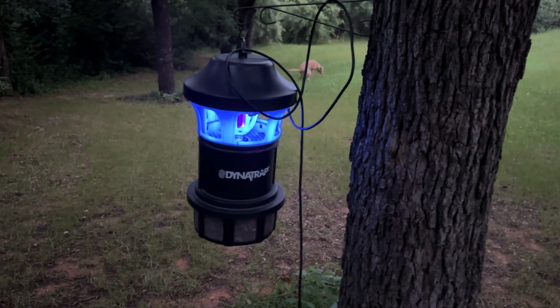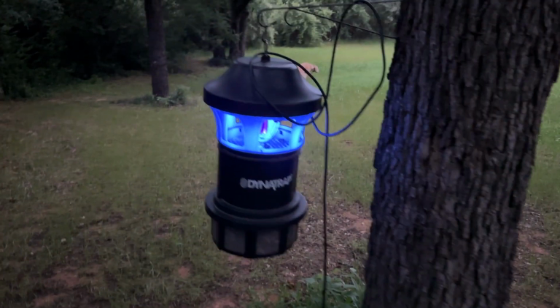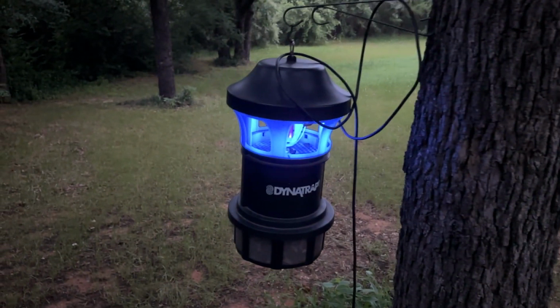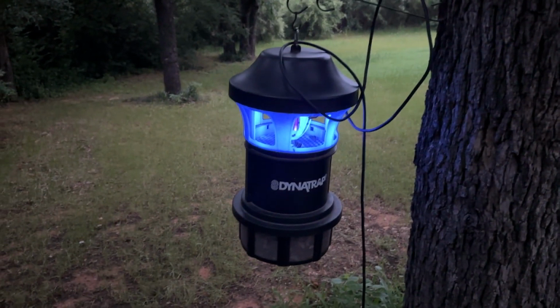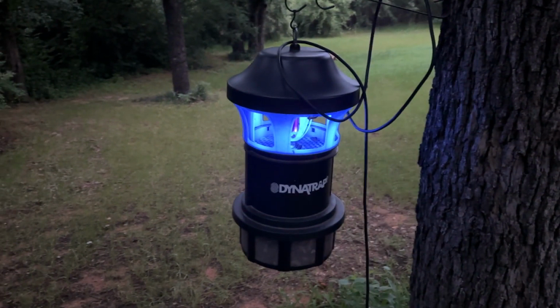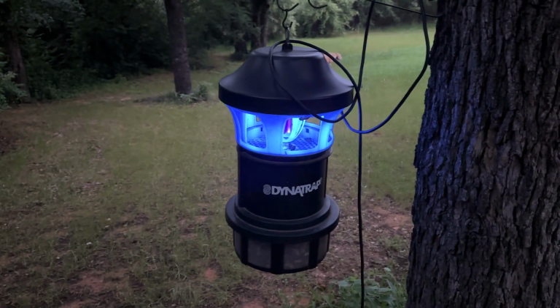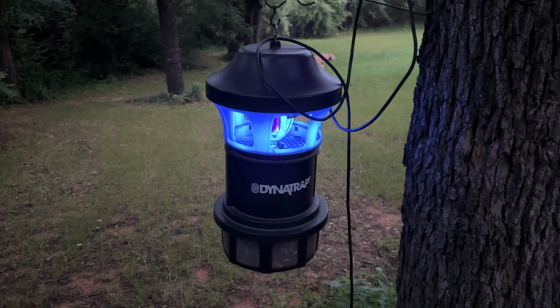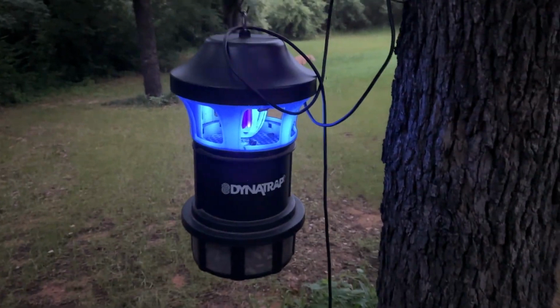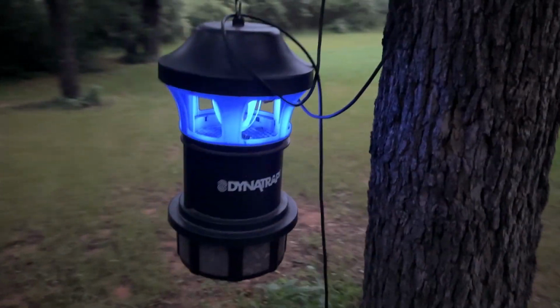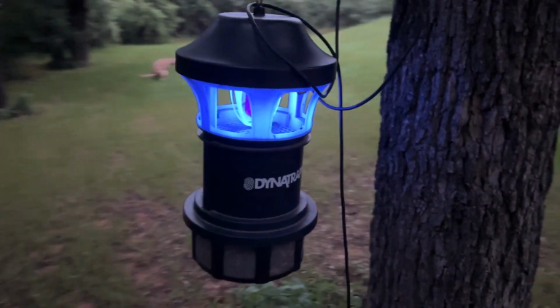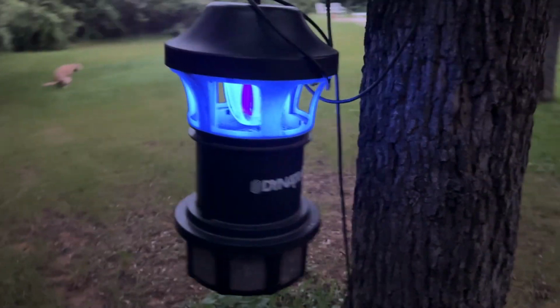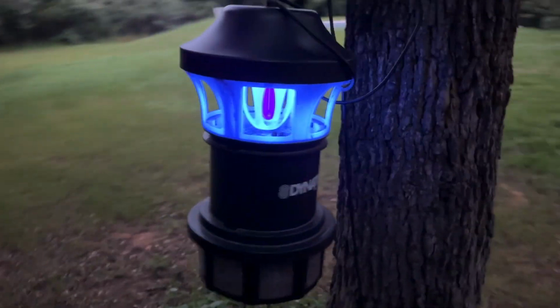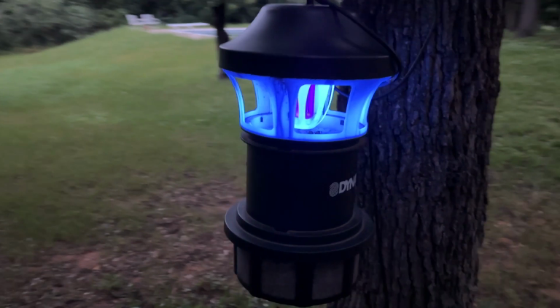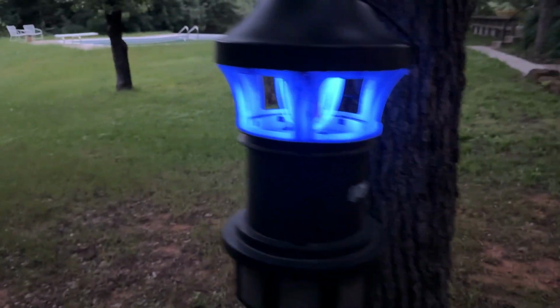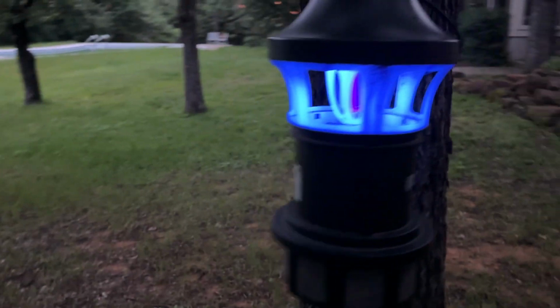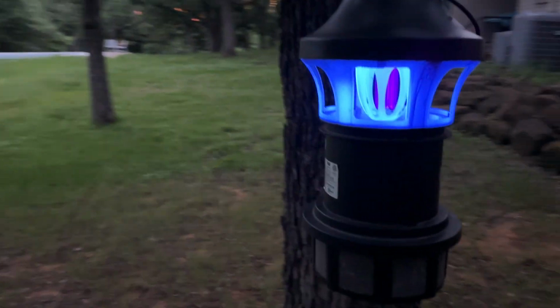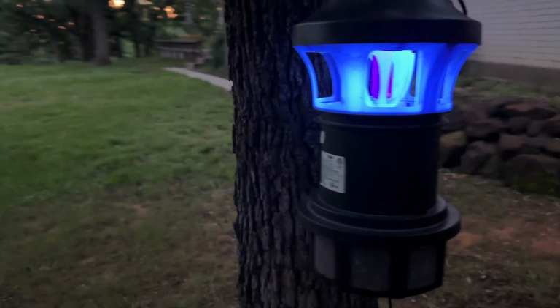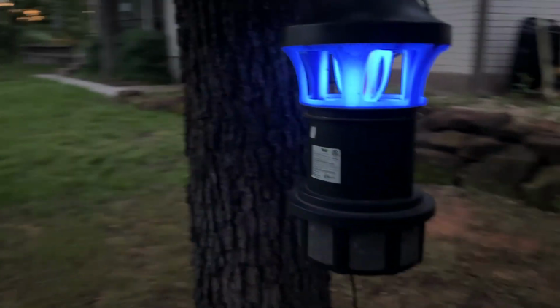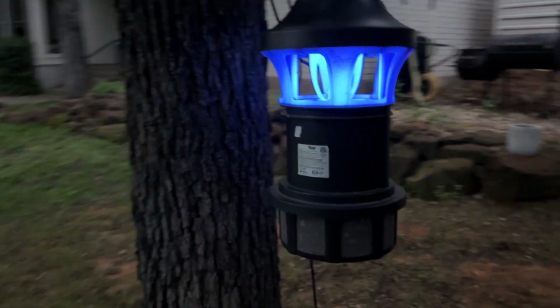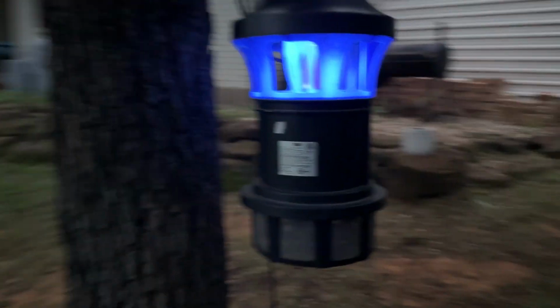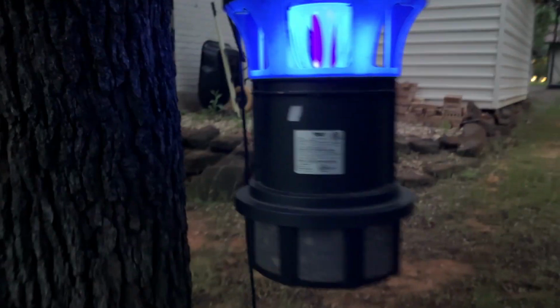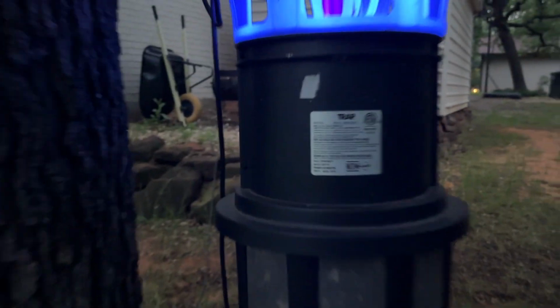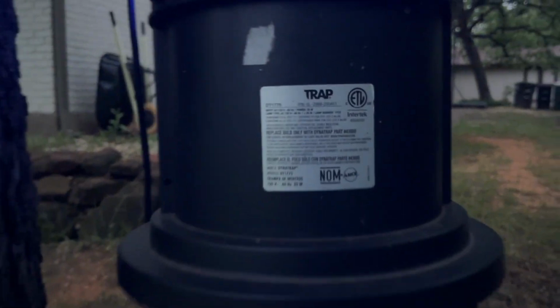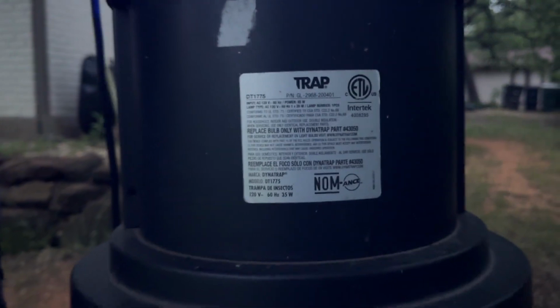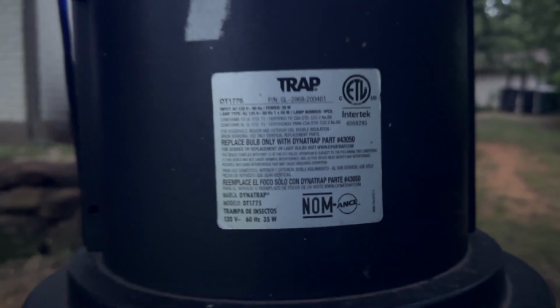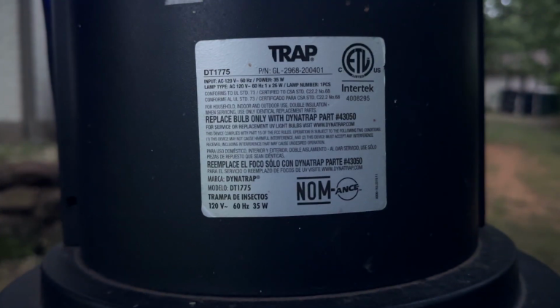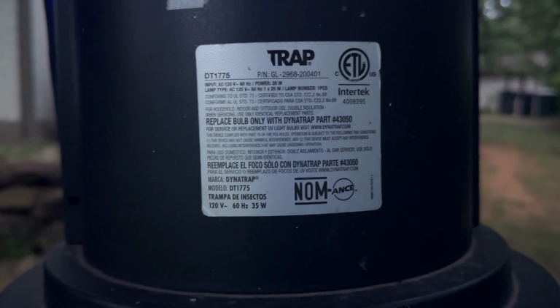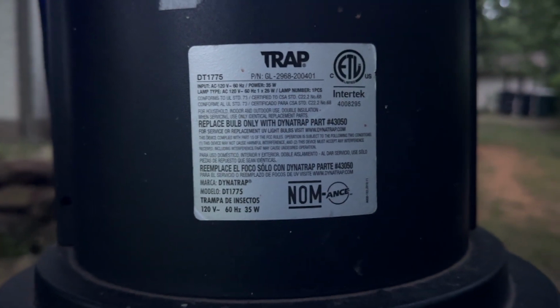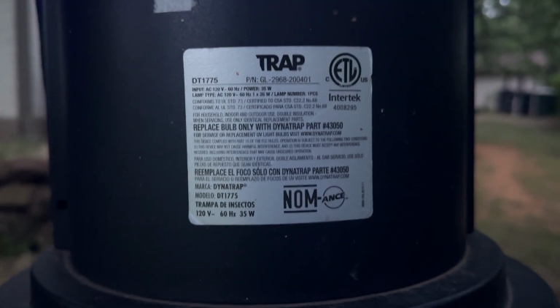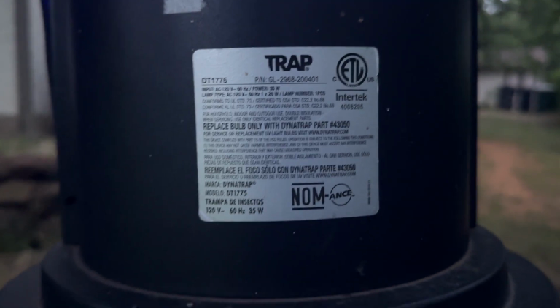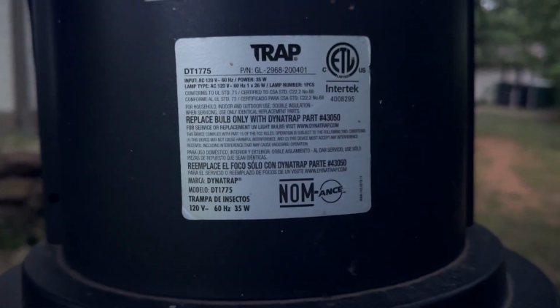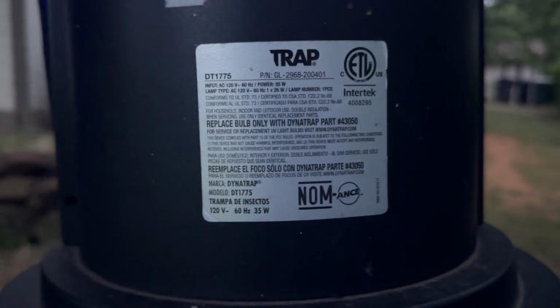I'd say if you need a half acre, get a three-quarter. If you need an eighth of an acre, get a quarter of an acre — I think it just helps to have more coverage. That's the exact model I got. Anyway, enjoy — it's fantastic.